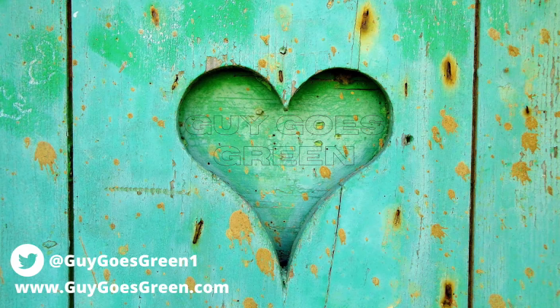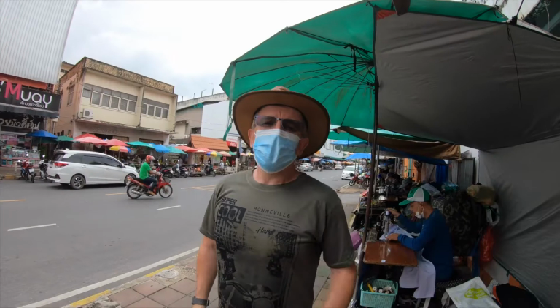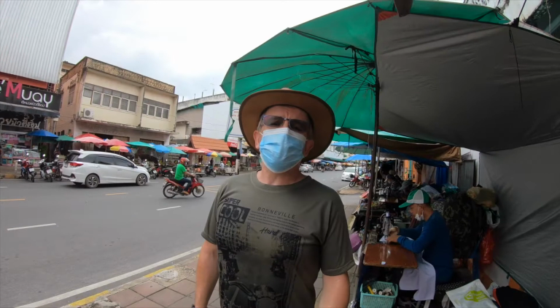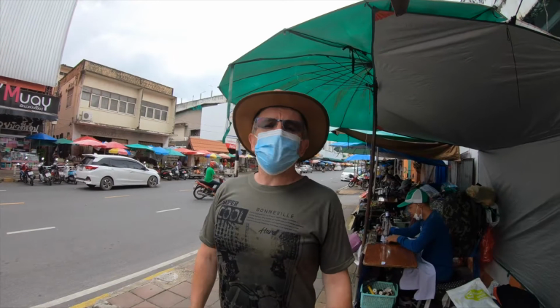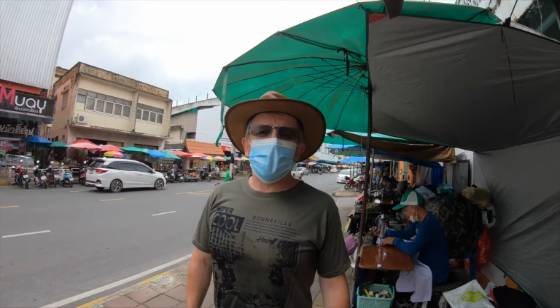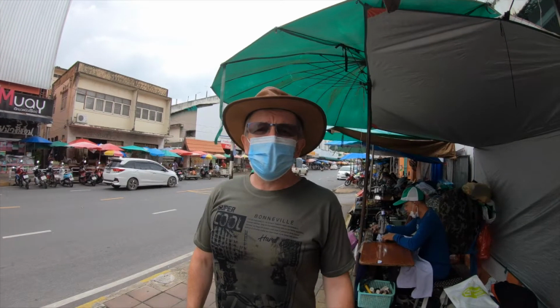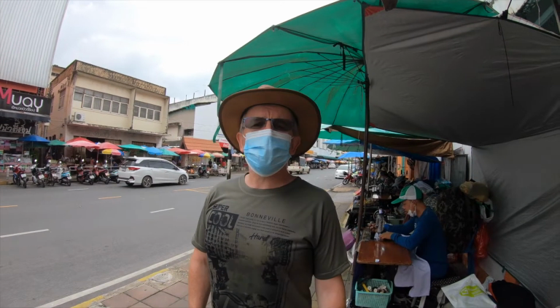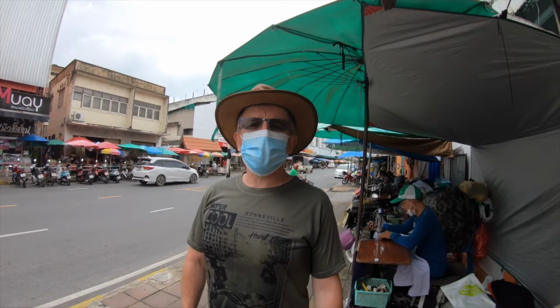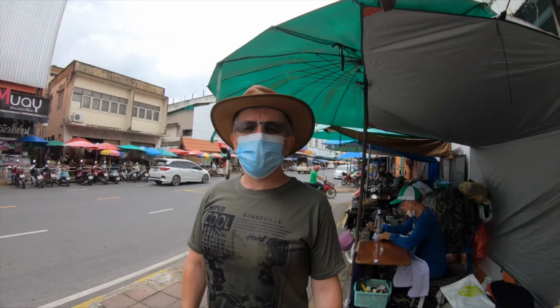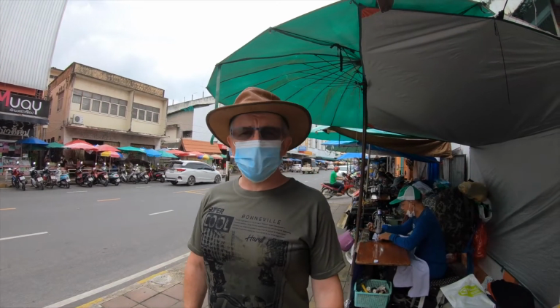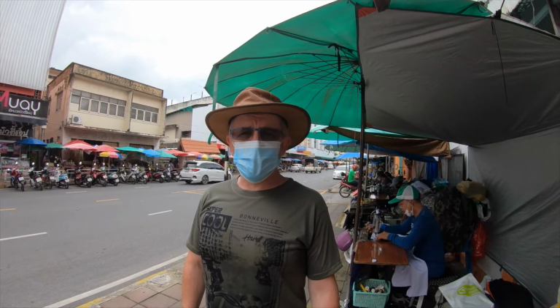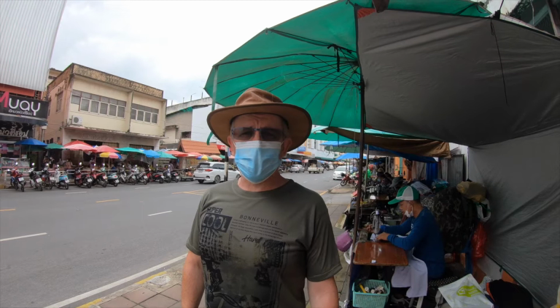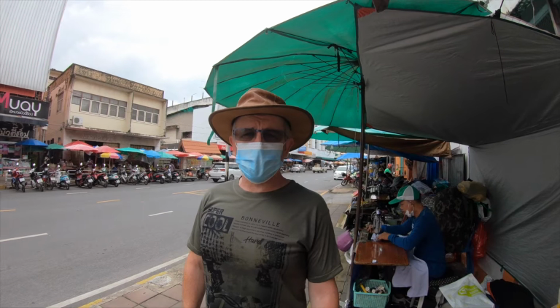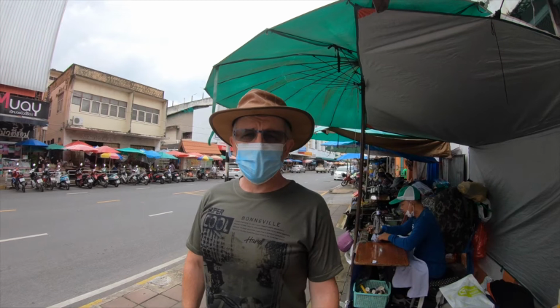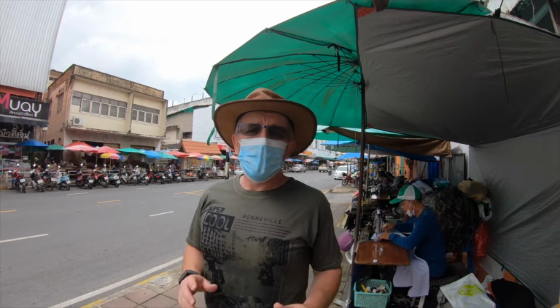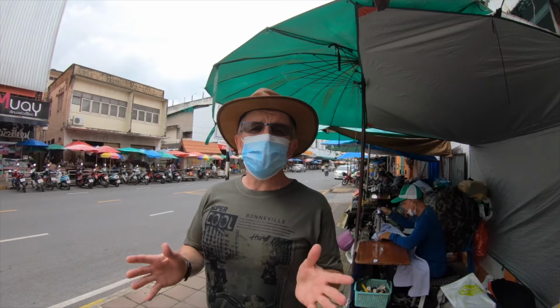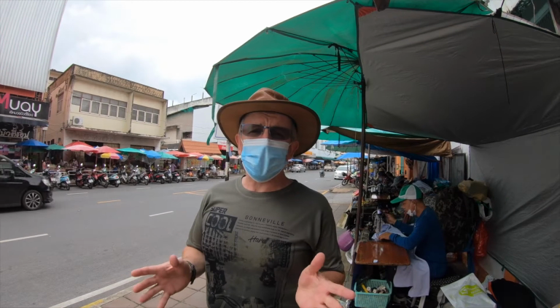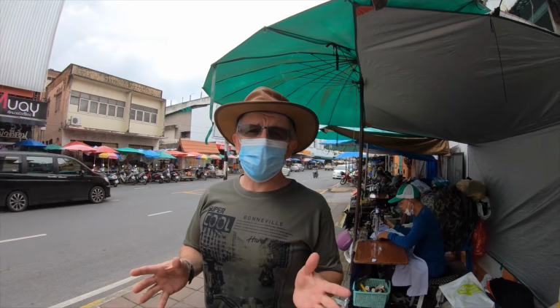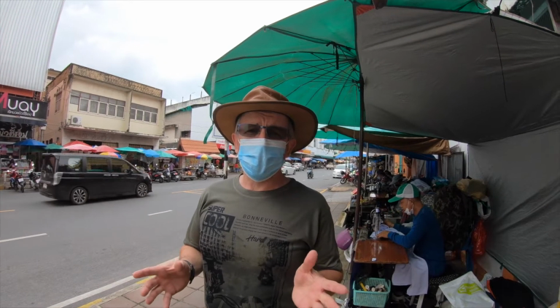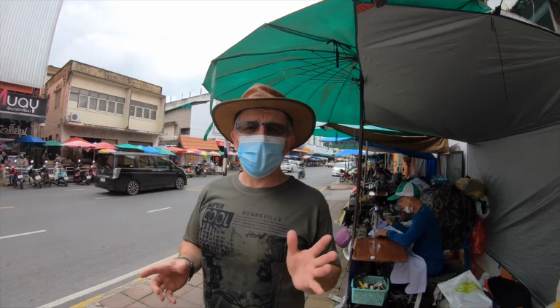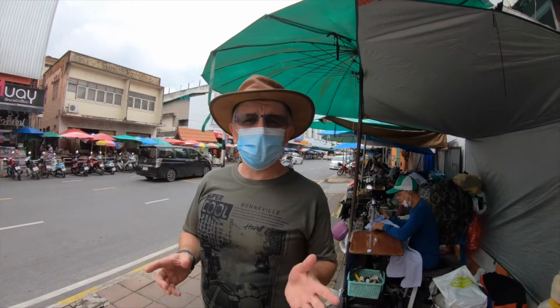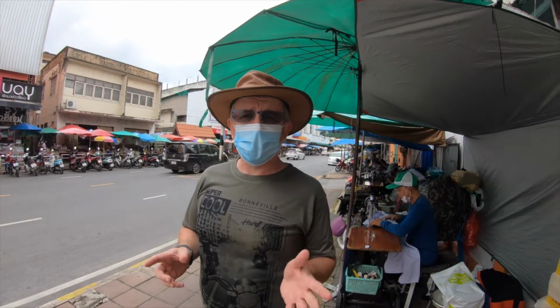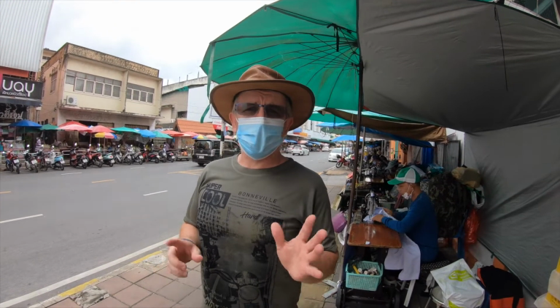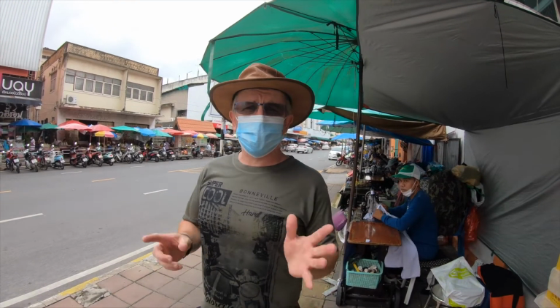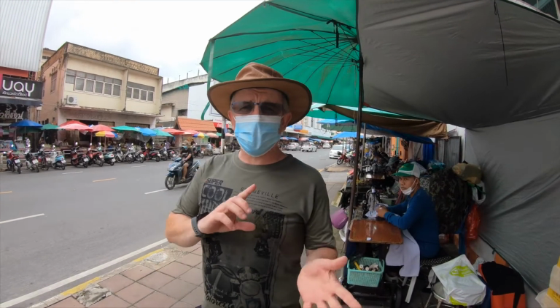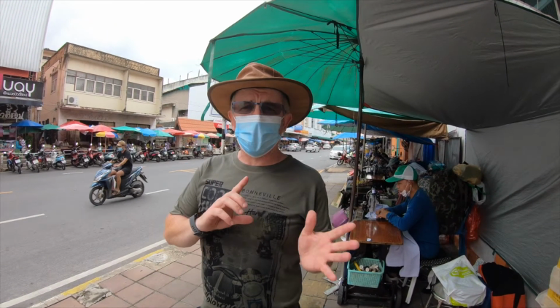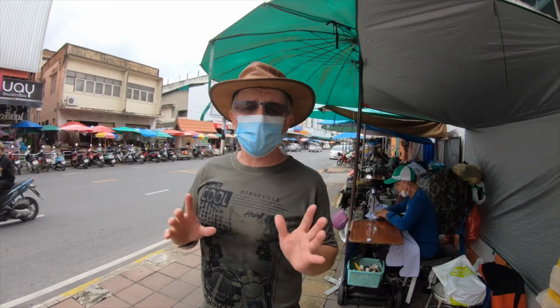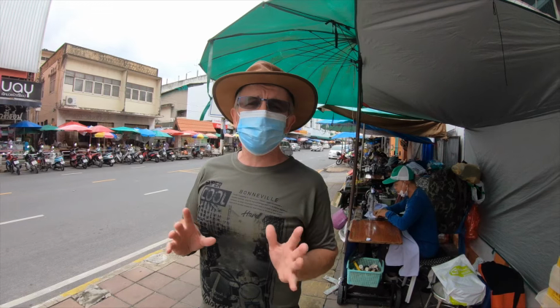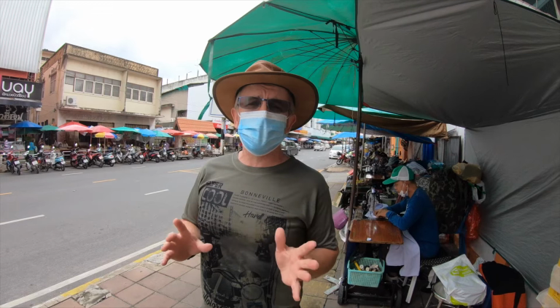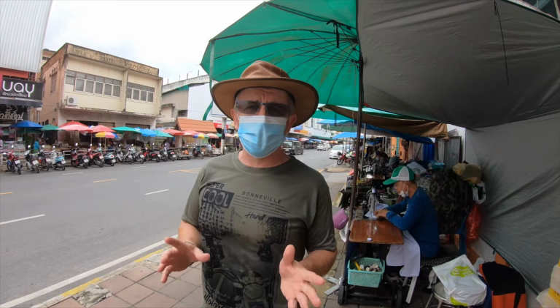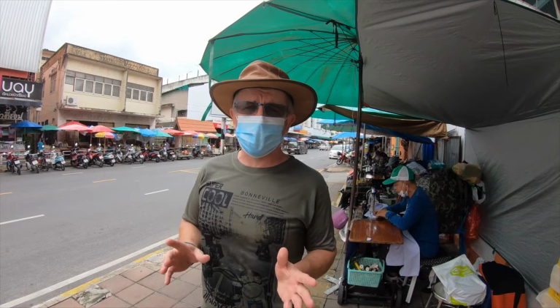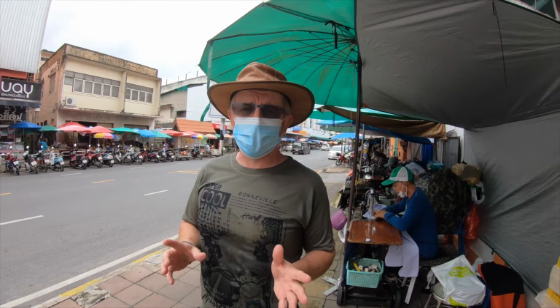Hi folks, G3 here. Welcome to another installment of my journey to go green. We're in Thailand at the moment, in Kura, and I've seen what I thought was a really, really good facility.